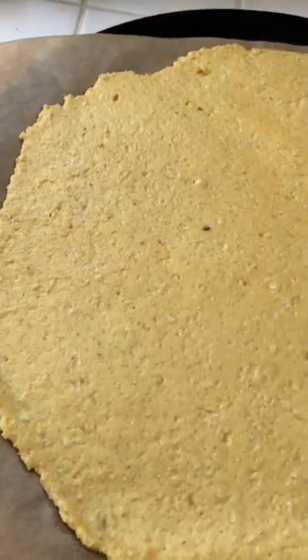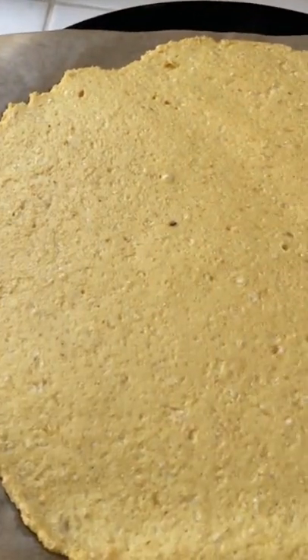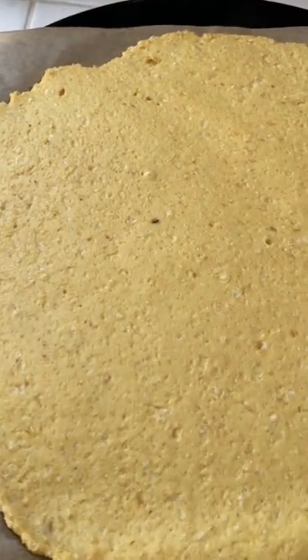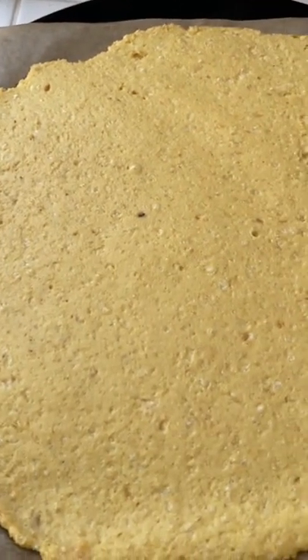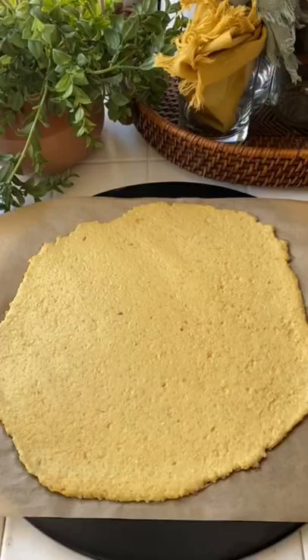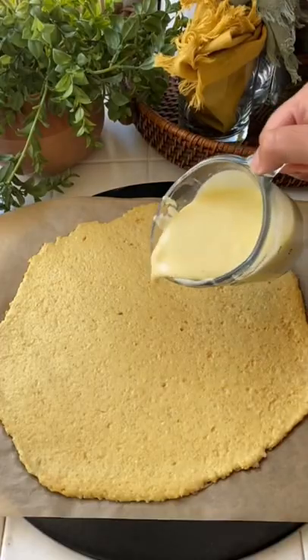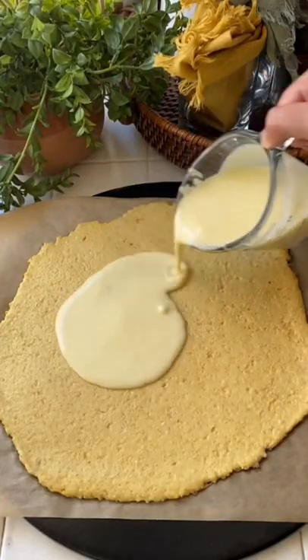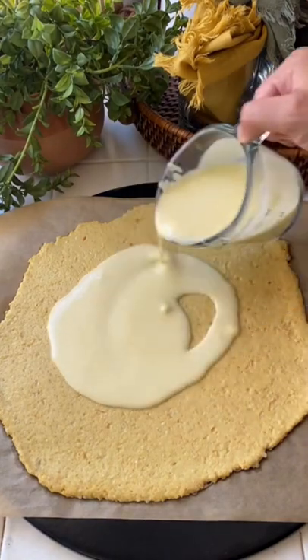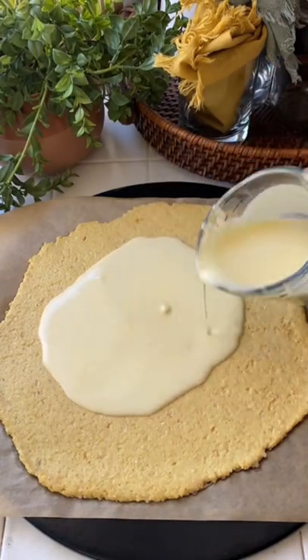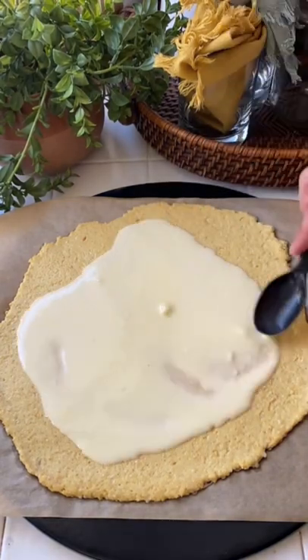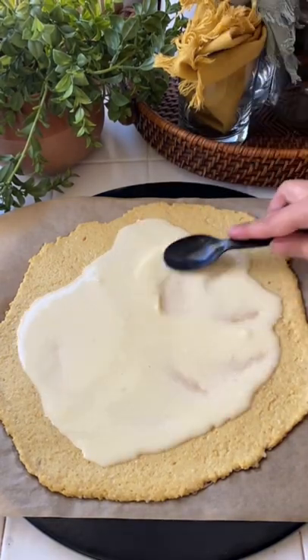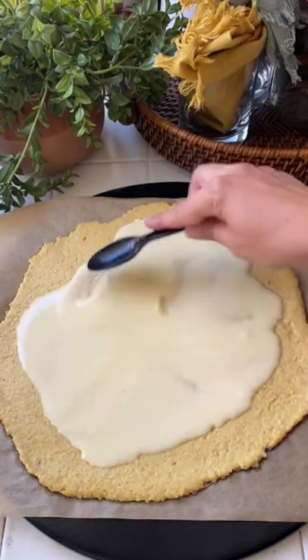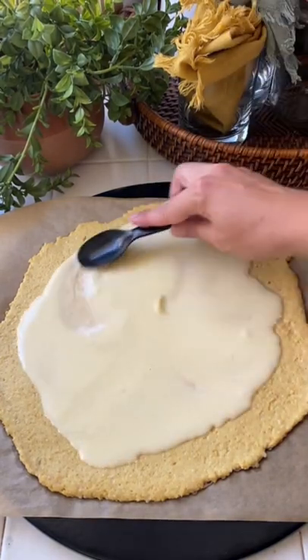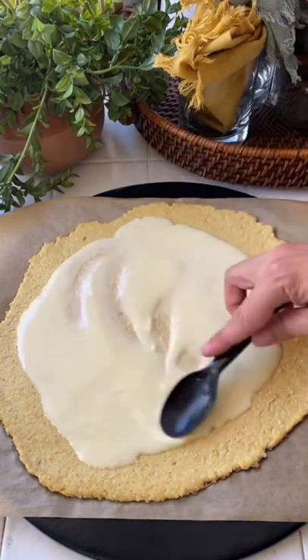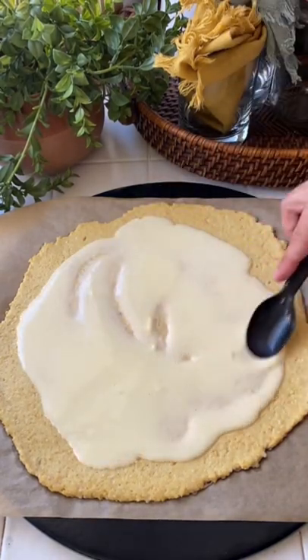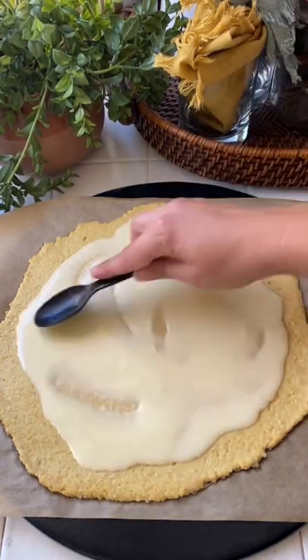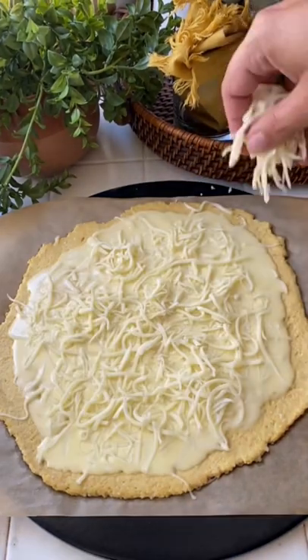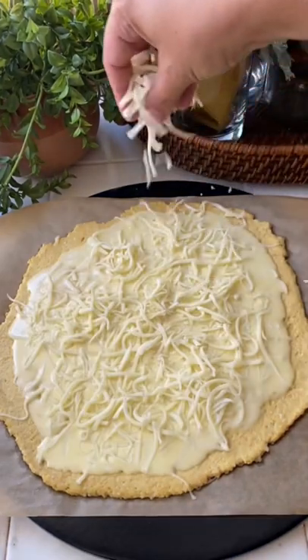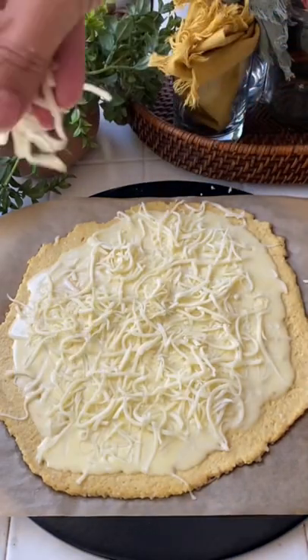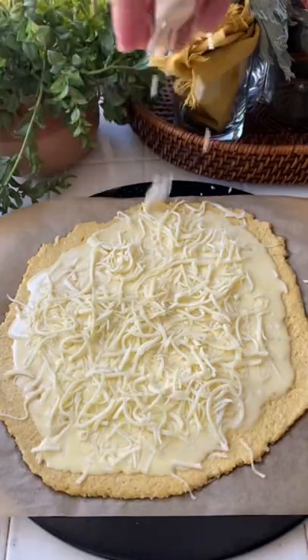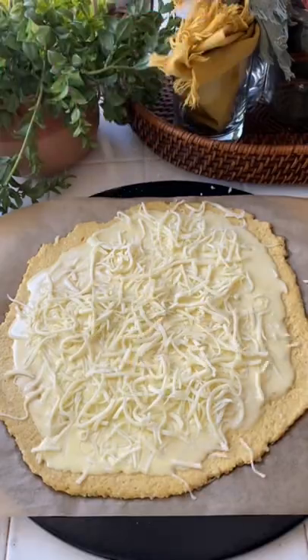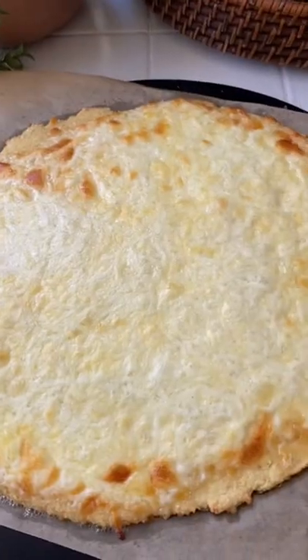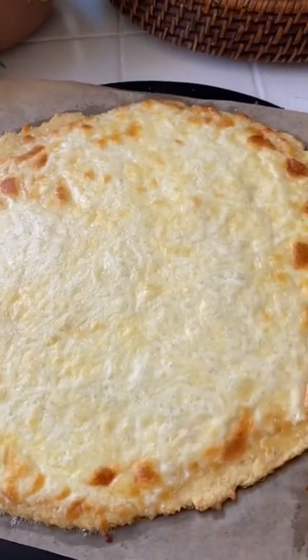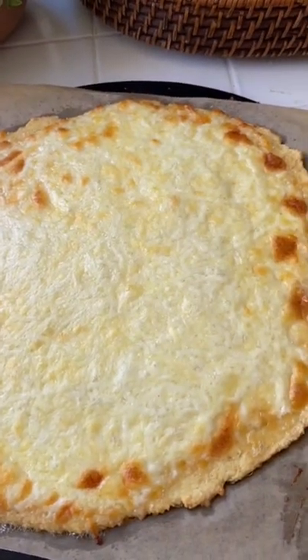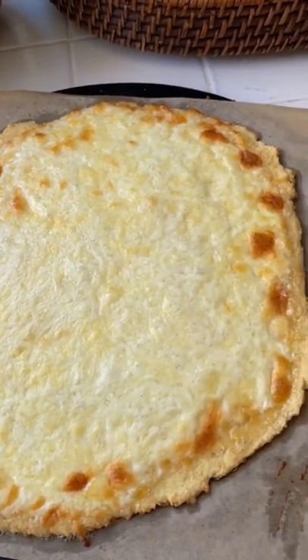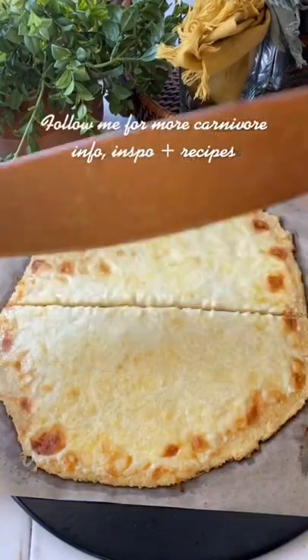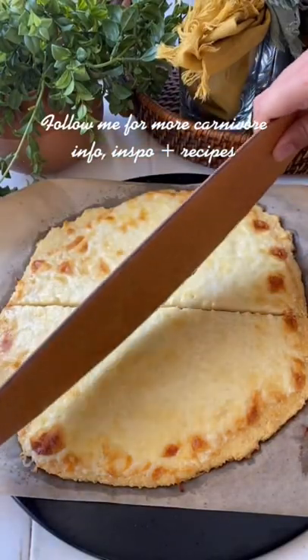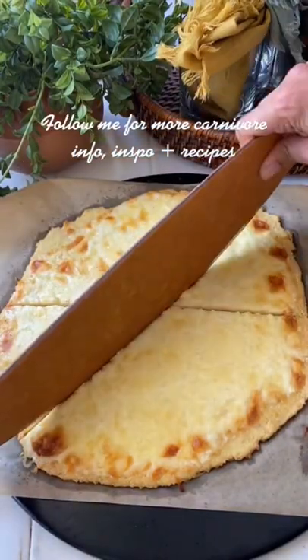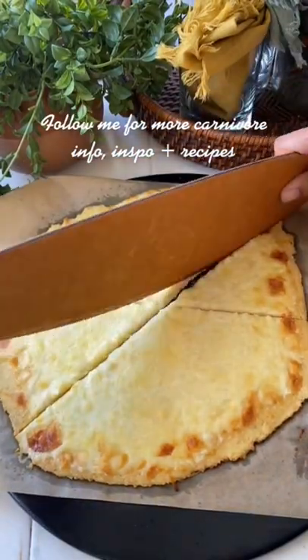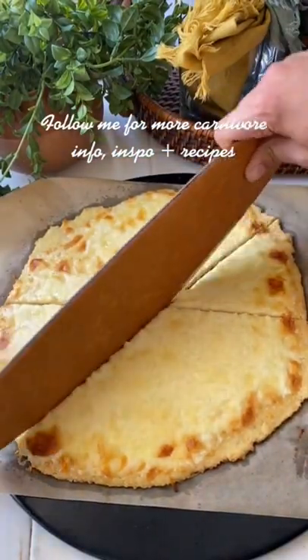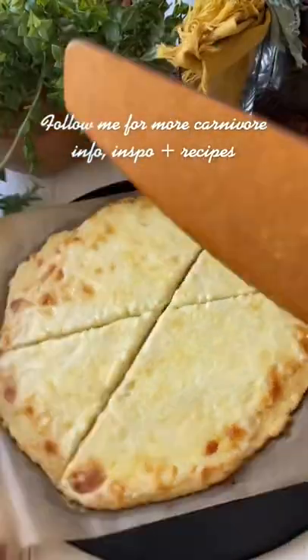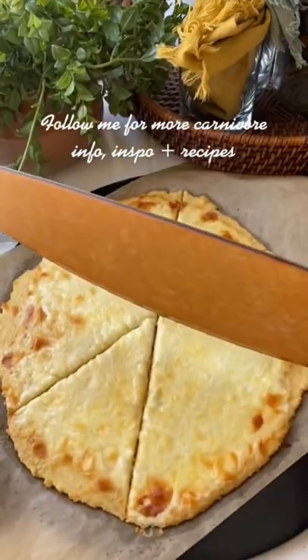It will be firm and a little golden brown on the edges. Then add your sauce of choice — I made an alfredo for ours. Spread it all out, then add your toppings and mozzarella cheese, and bake it again for about 10 minutes. Then cut it all up.